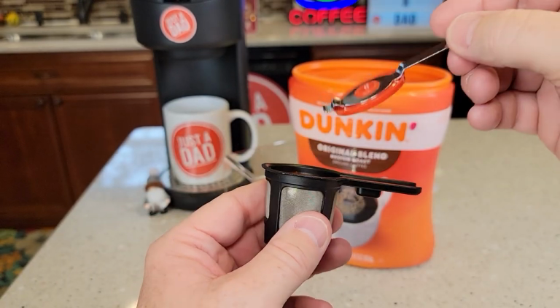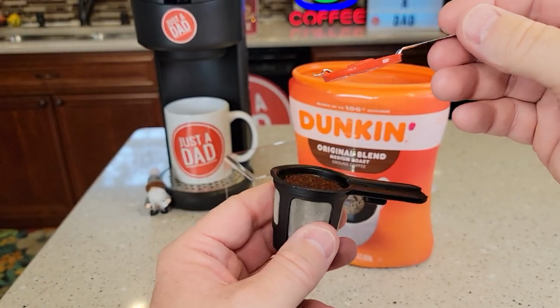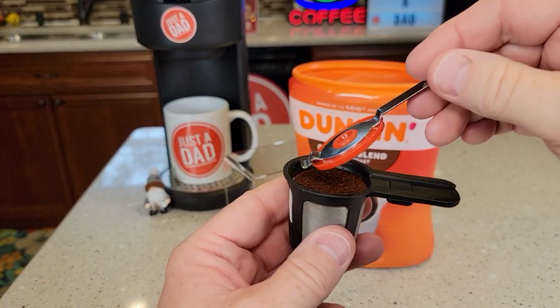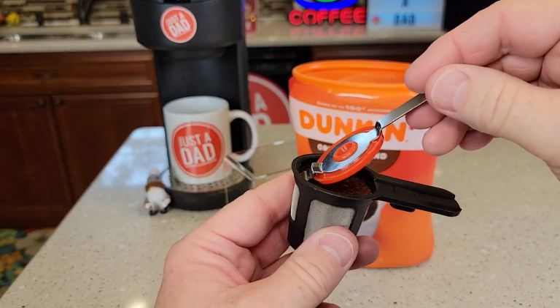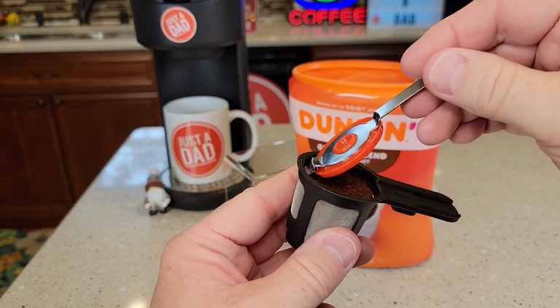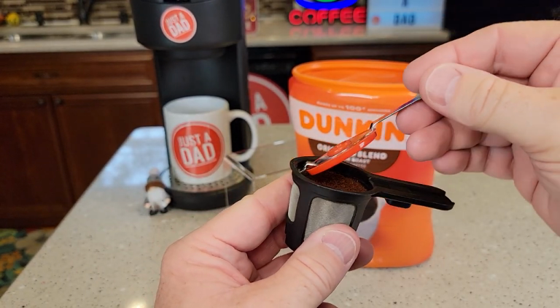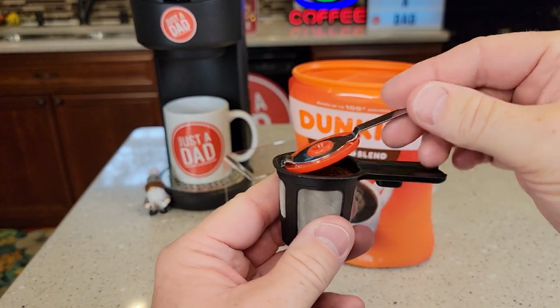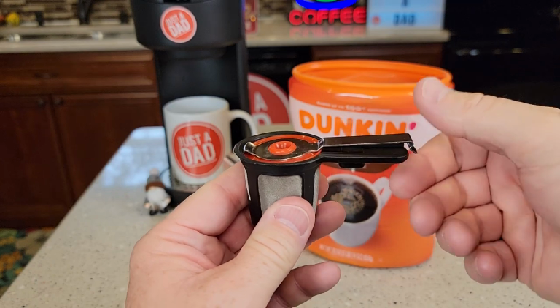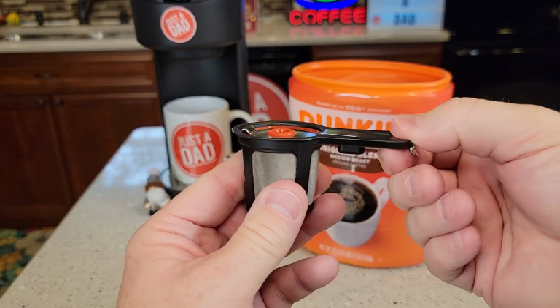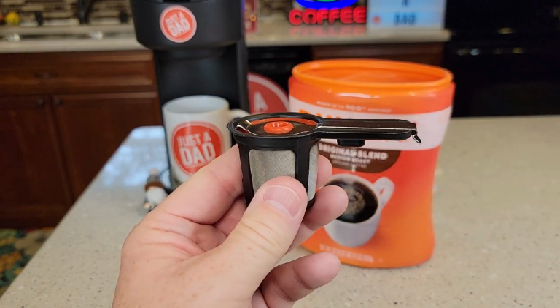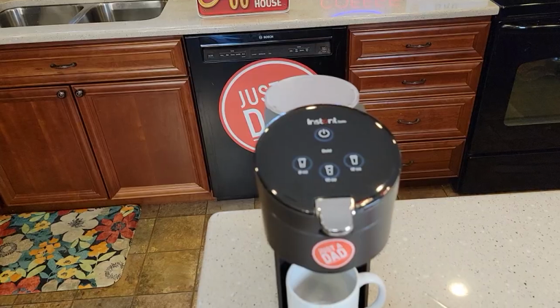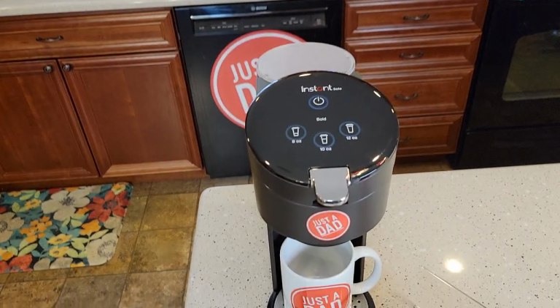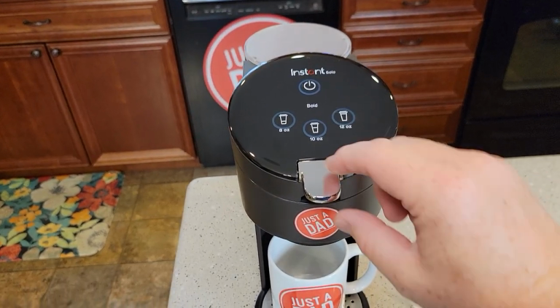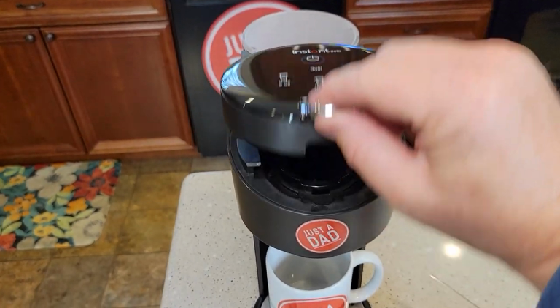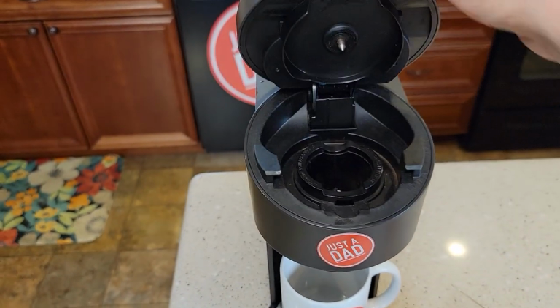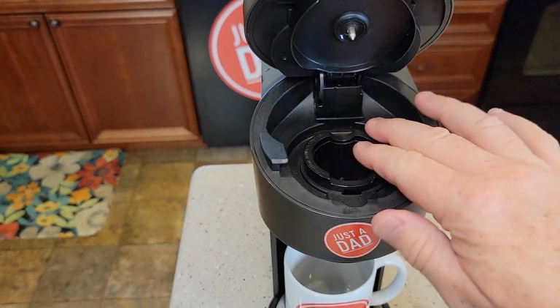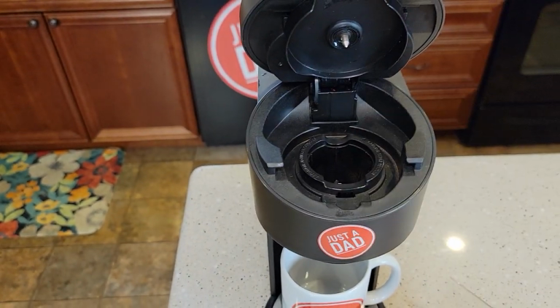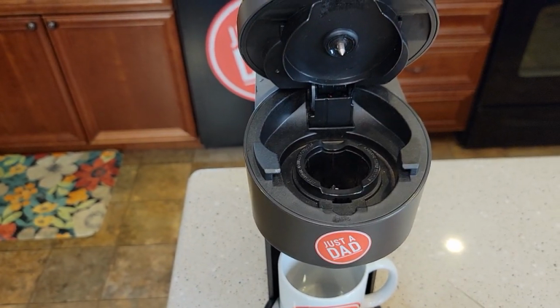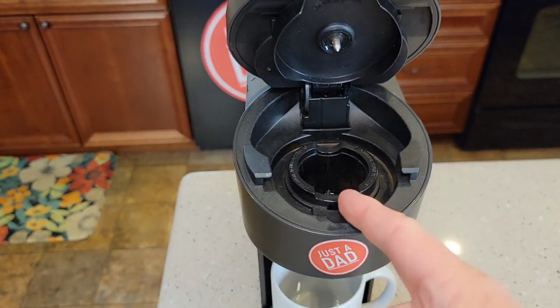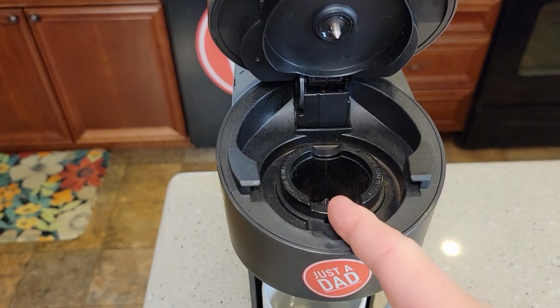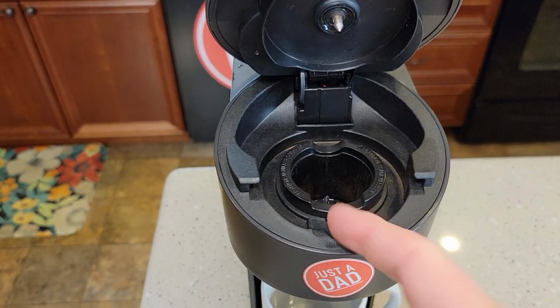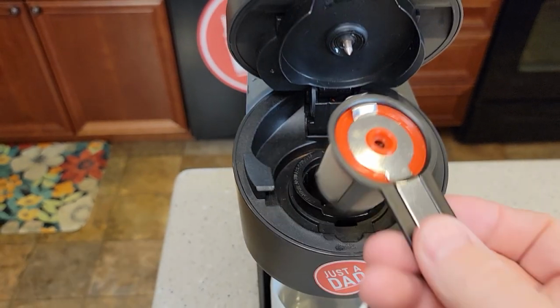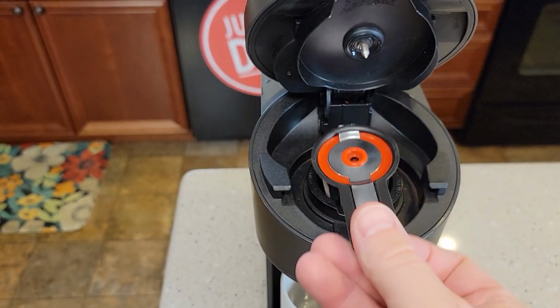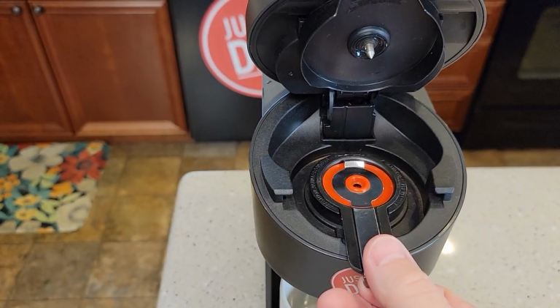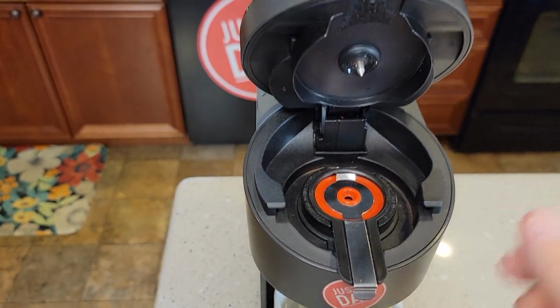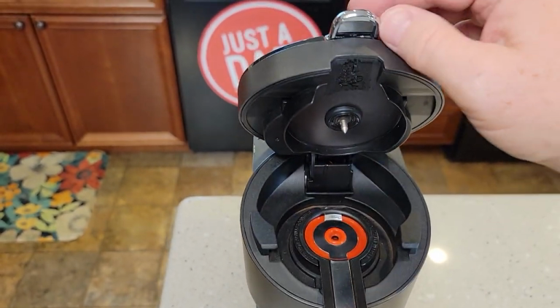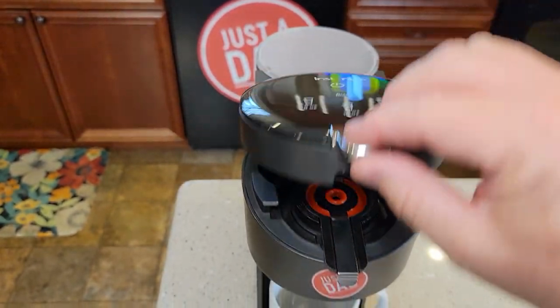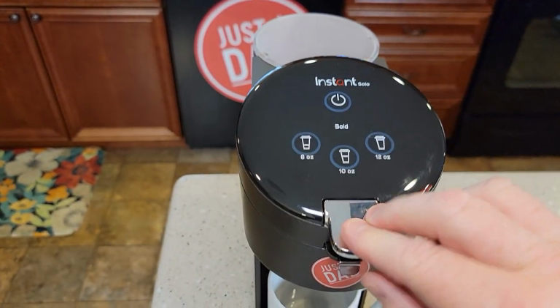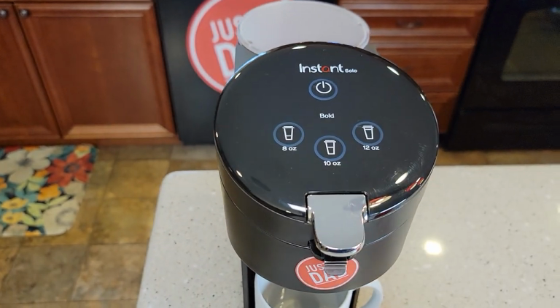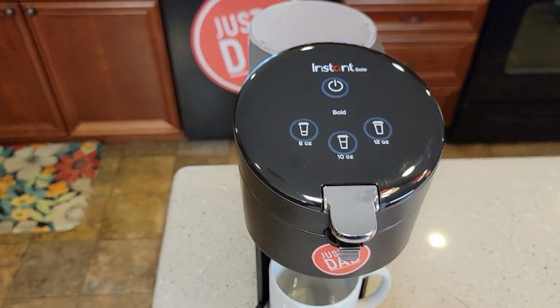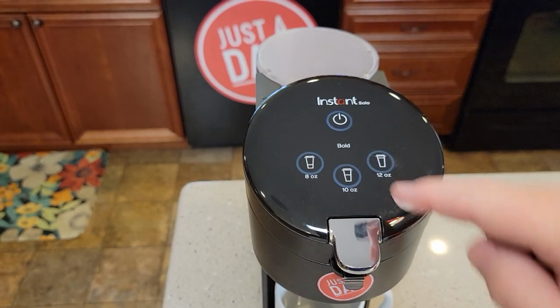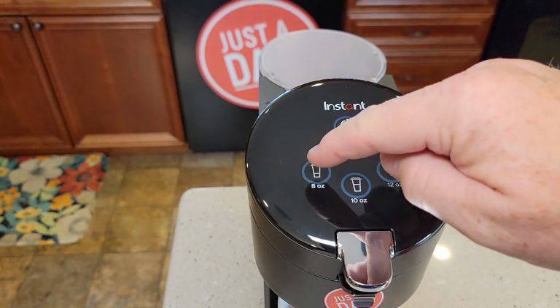Let's get our lid, kind of make it even. Put this in and make sure you snap that. Let's put it in — it just fits right there. There's this little groove; it fits right there in that groove. Lower it and you're ready to brew.